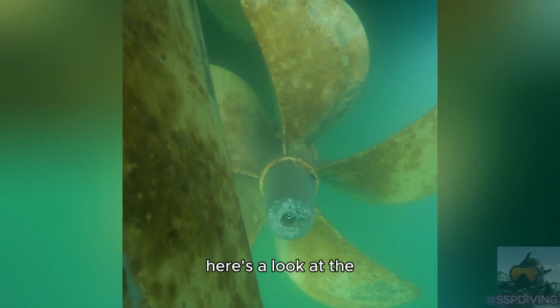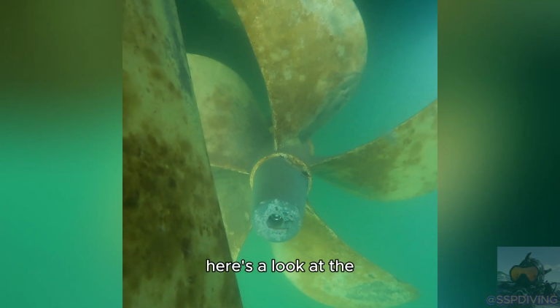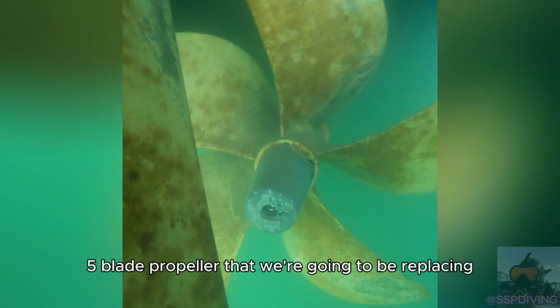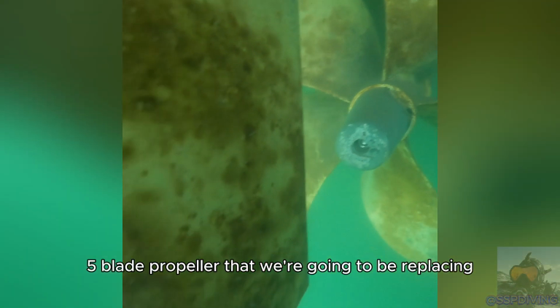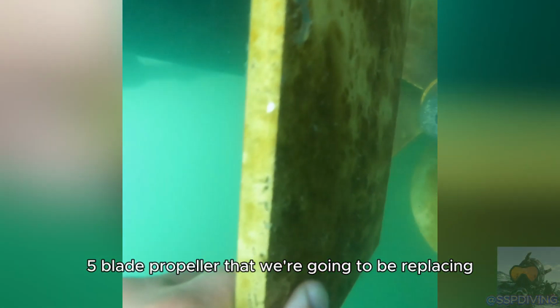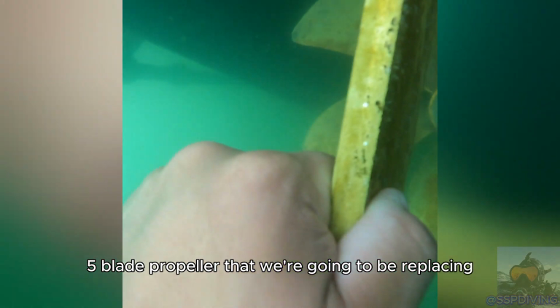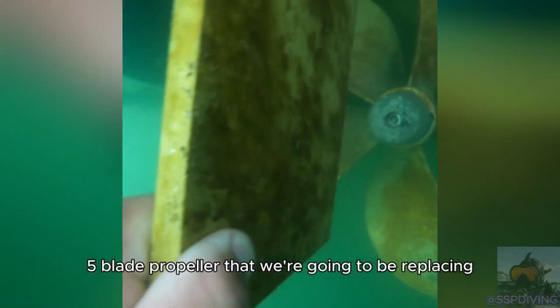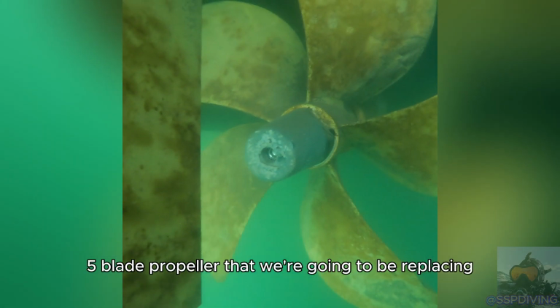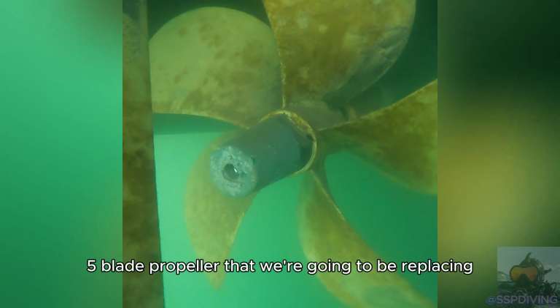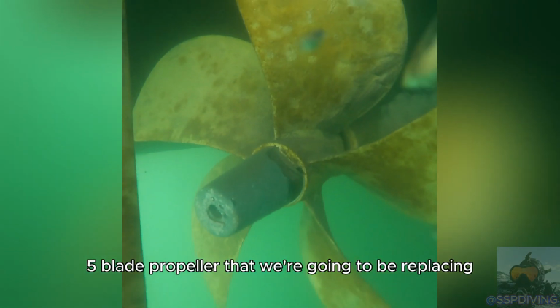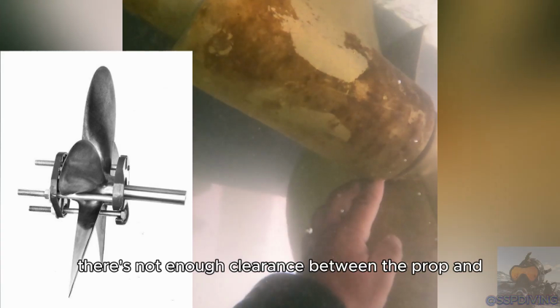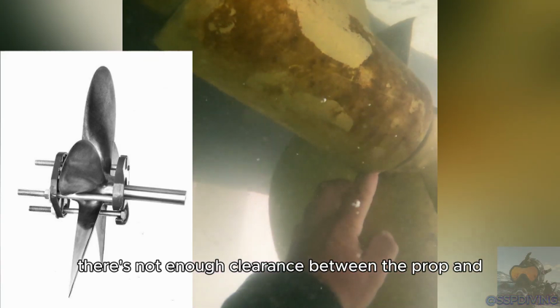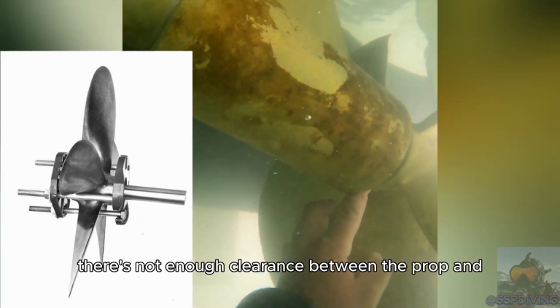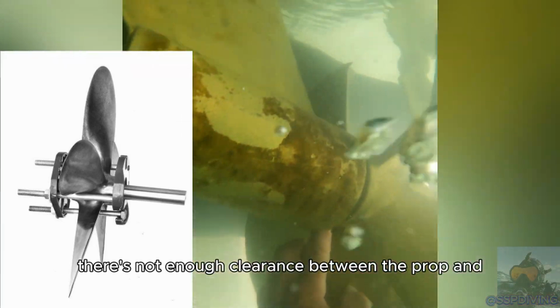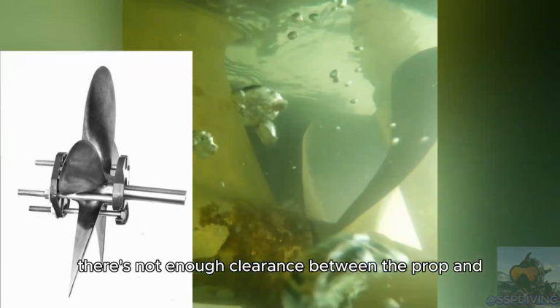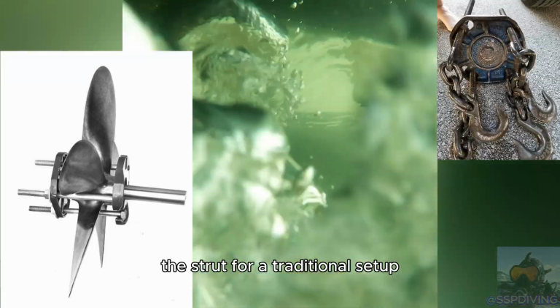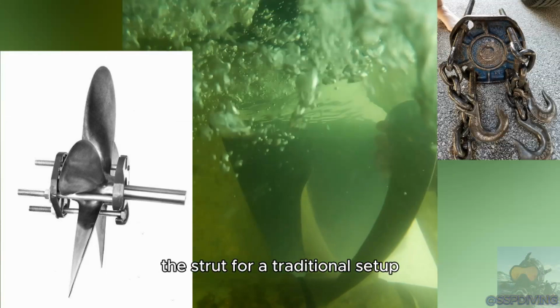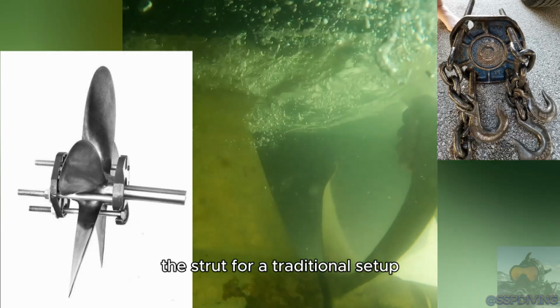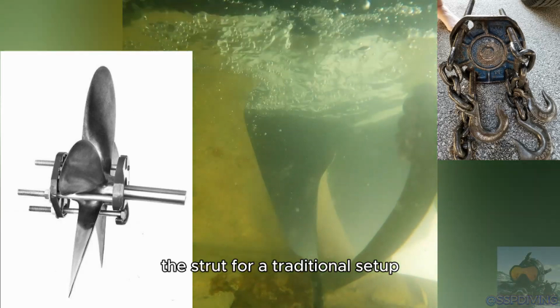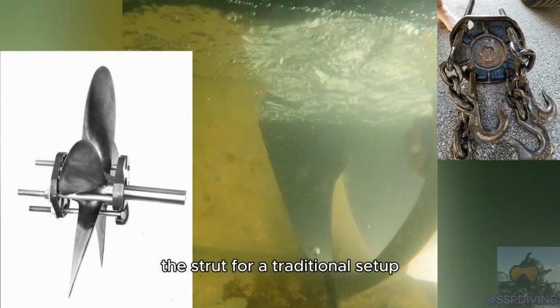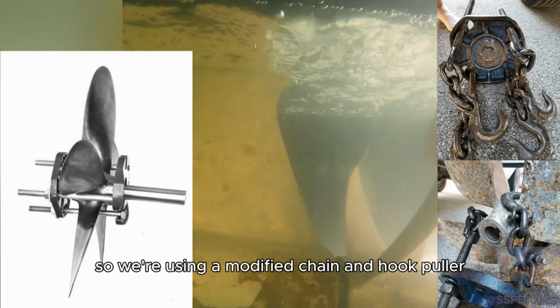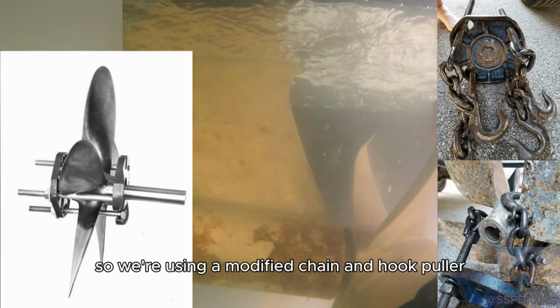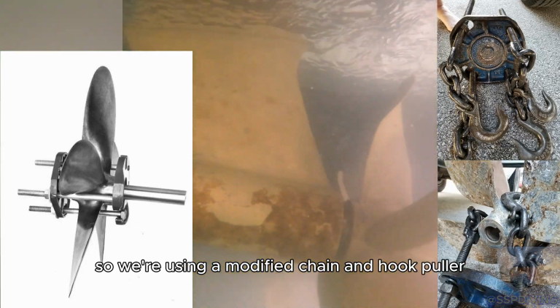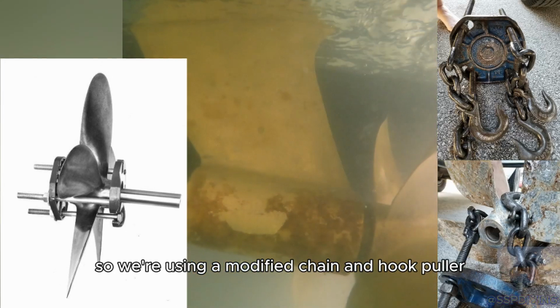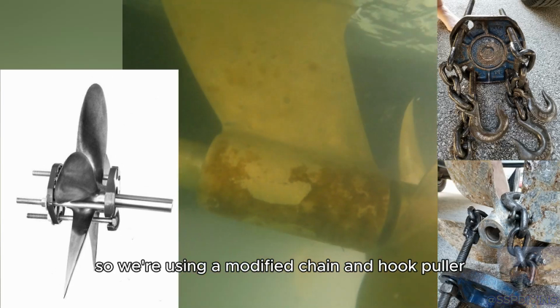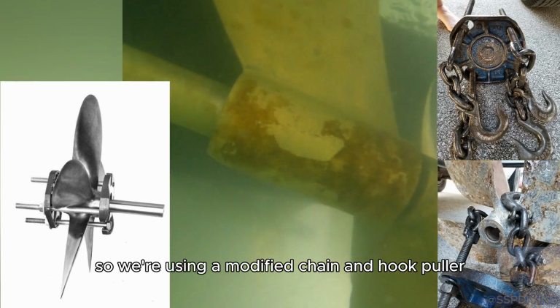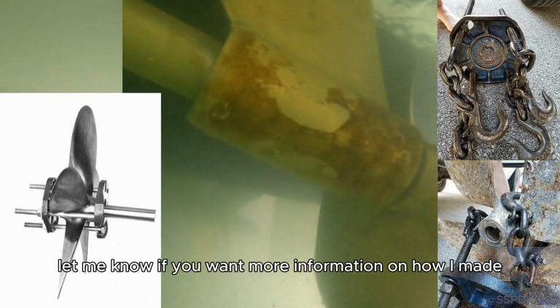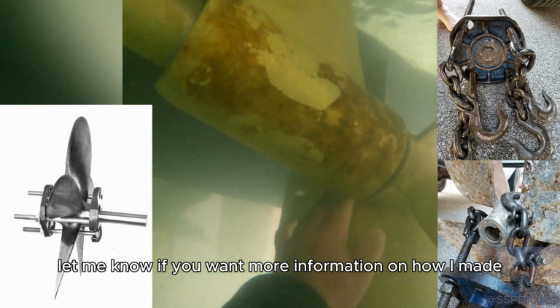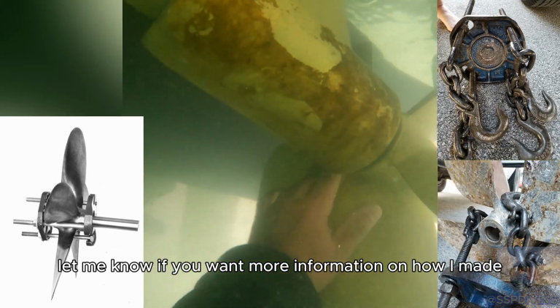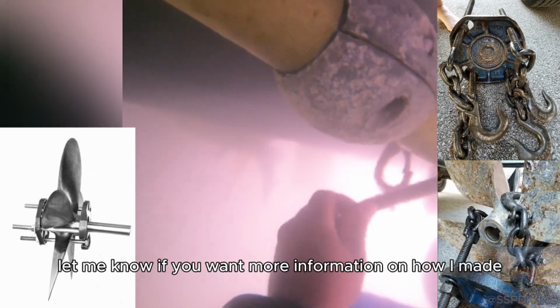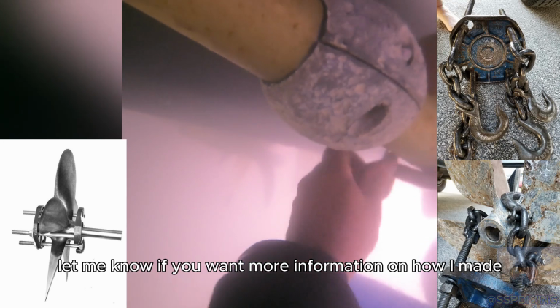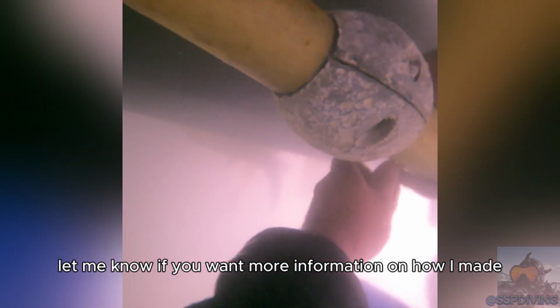Here's a look at the five-blade propeller that we're going to be replacing. There's not enough clearance between the prop and the strut for a traditional setup, so we're using a modified chain and hook puller. Let me know if you want more information on how I made ours.